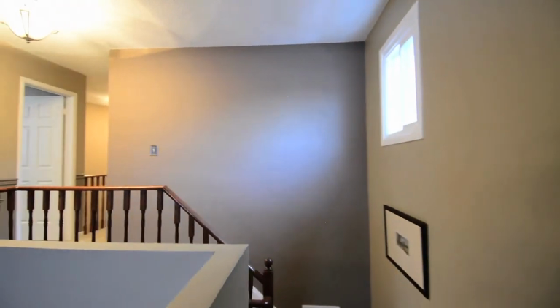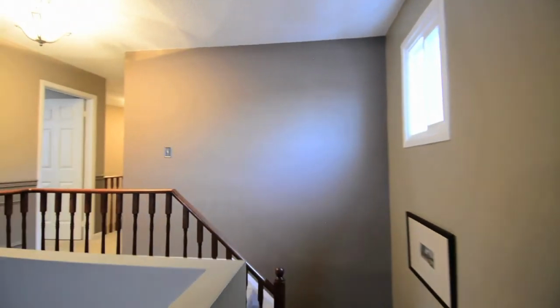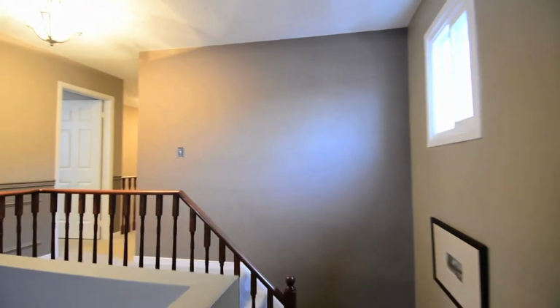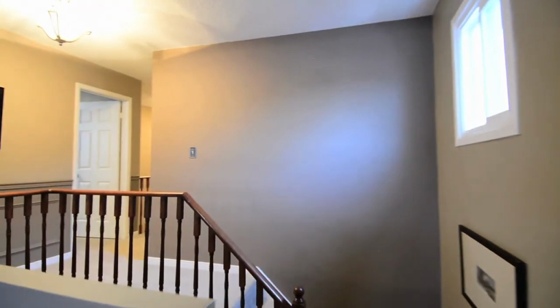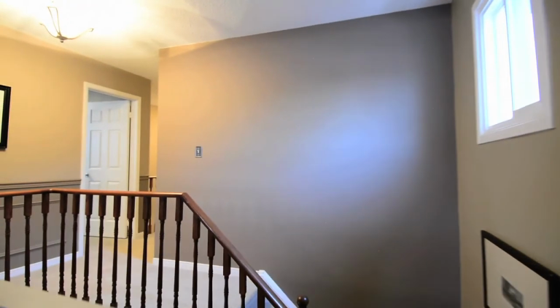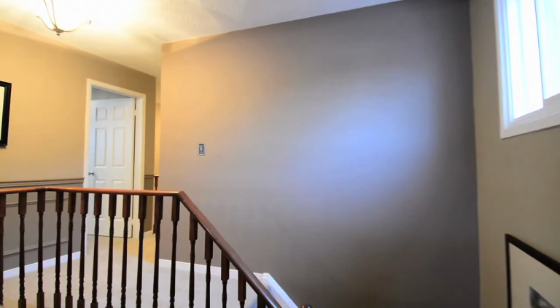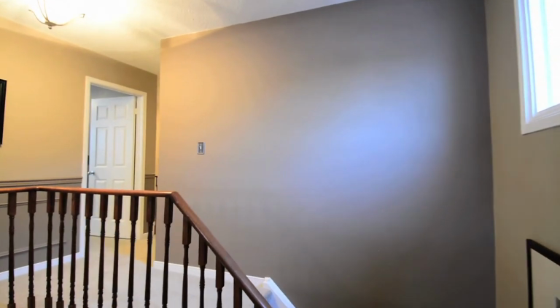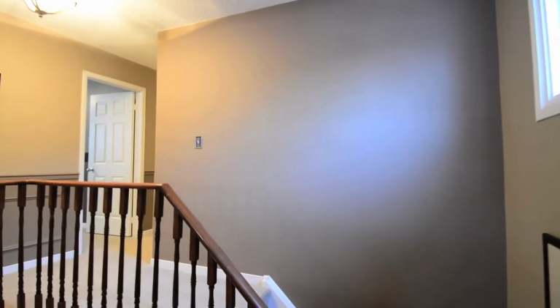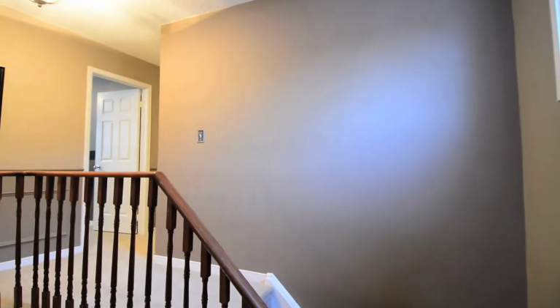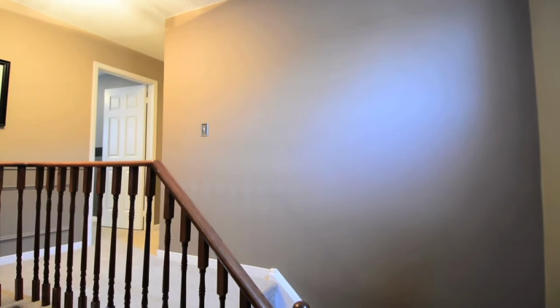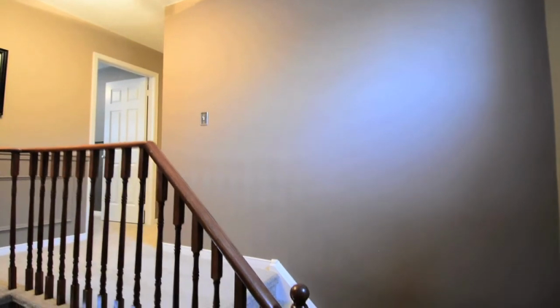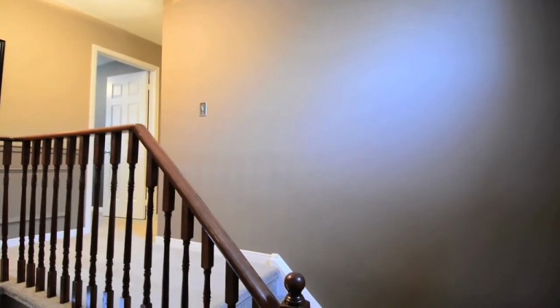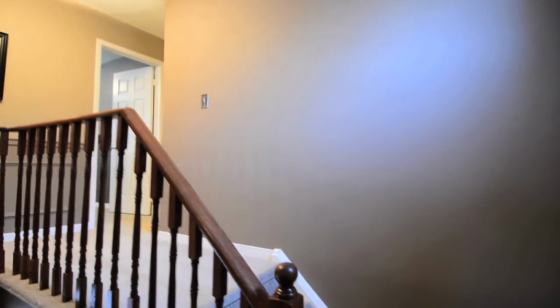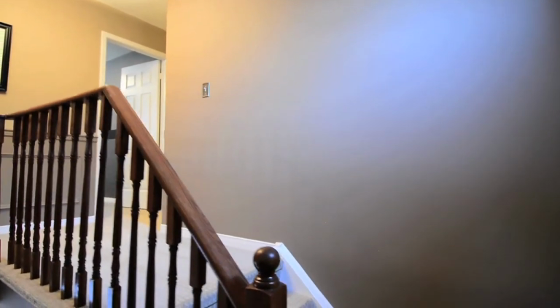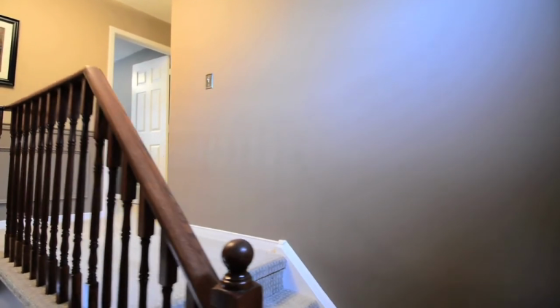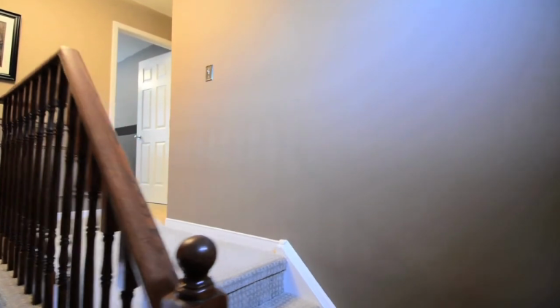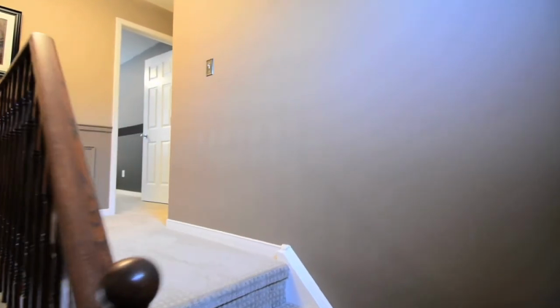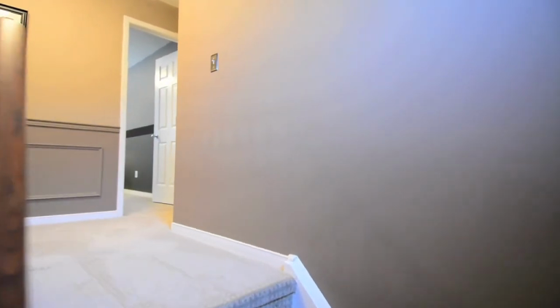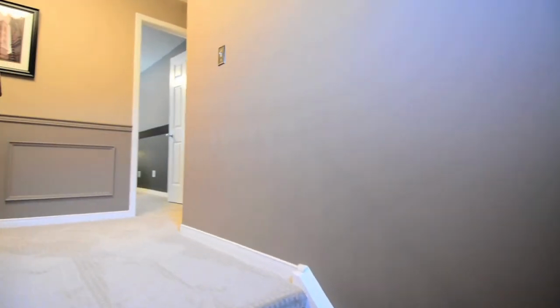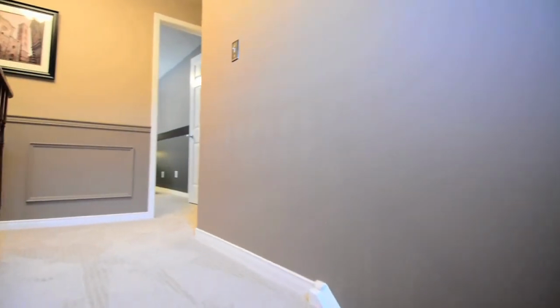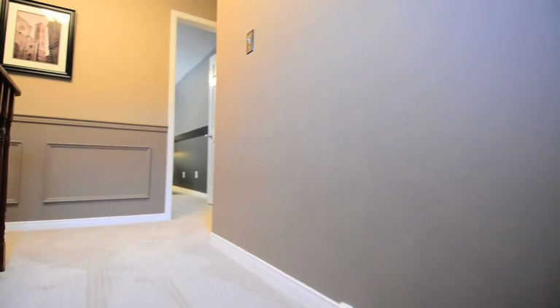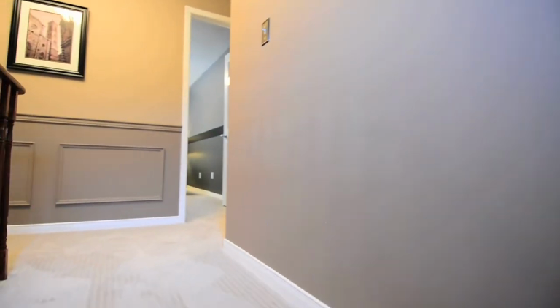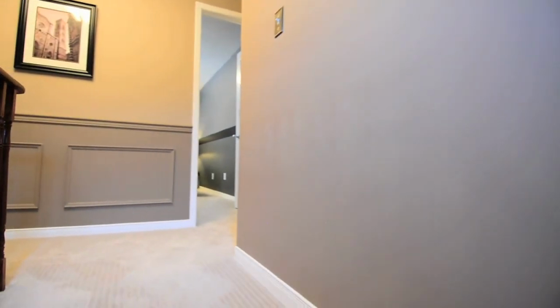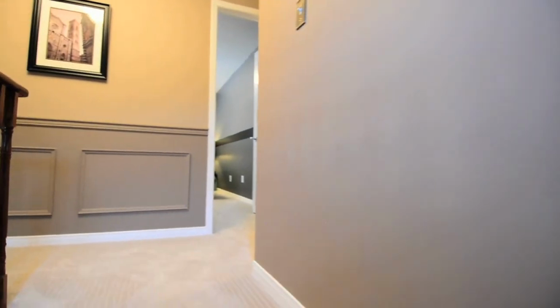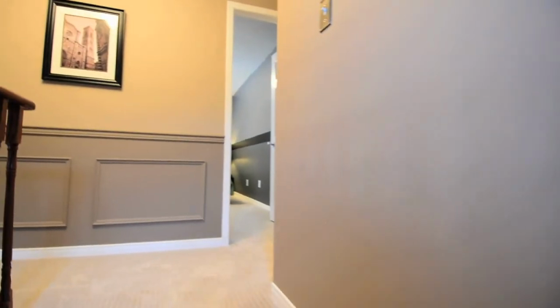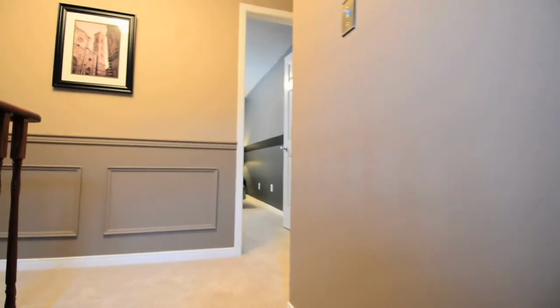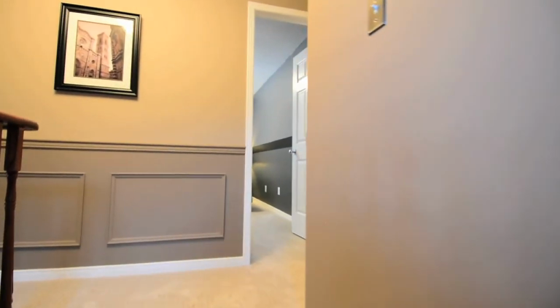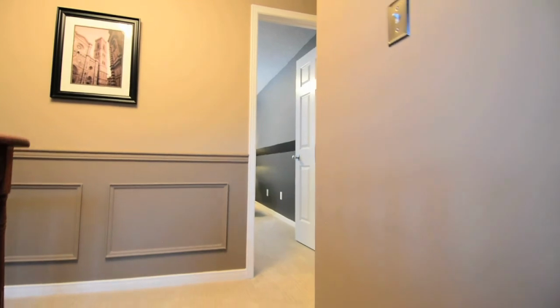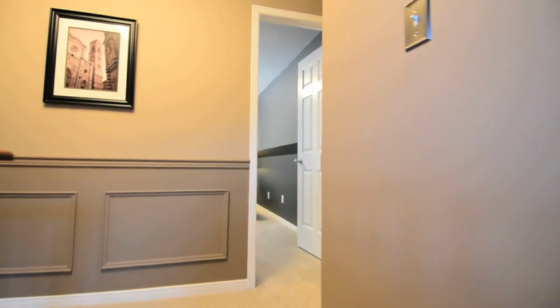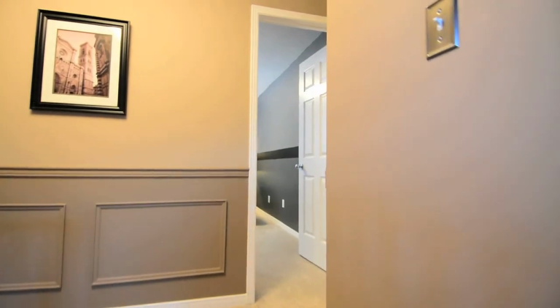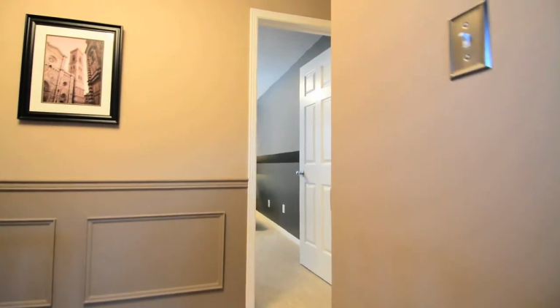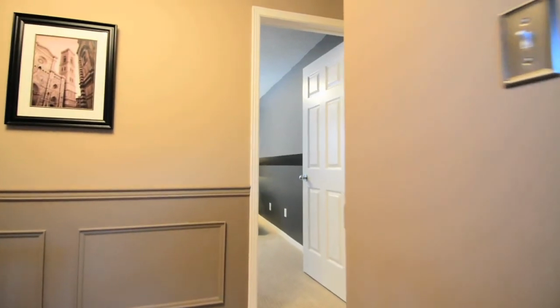From the family room, another set of stairs leads to this home's four bedrooms, and high-end broadloom provides luxurious underfoot comfort and warmth throughout the upper level.